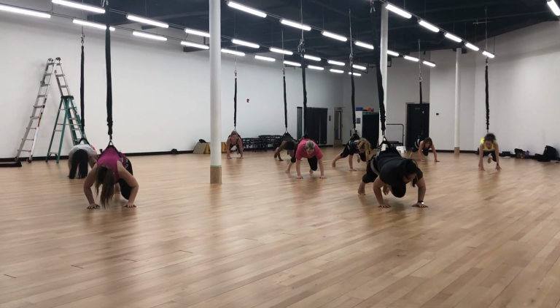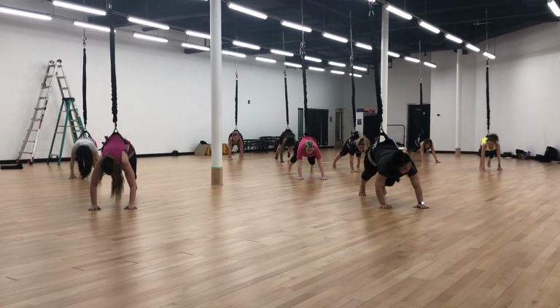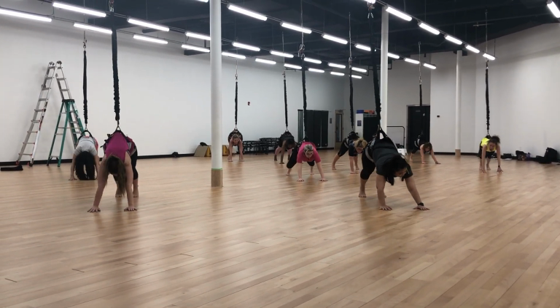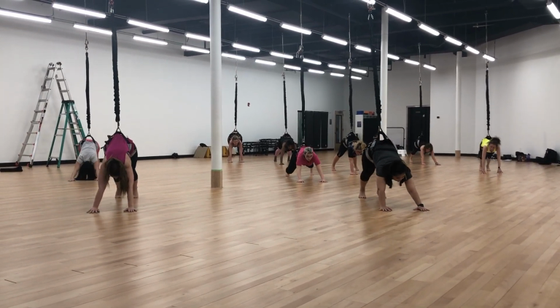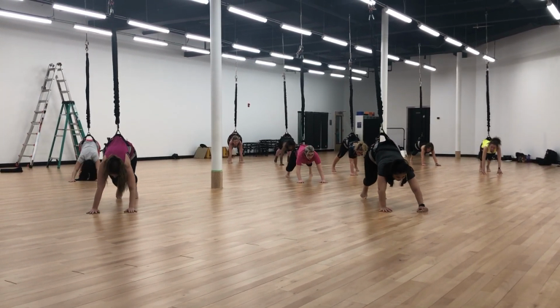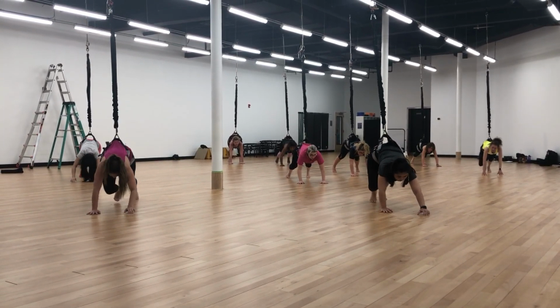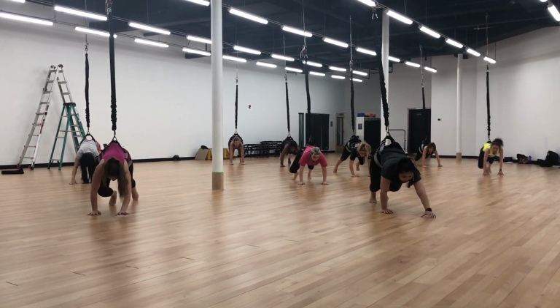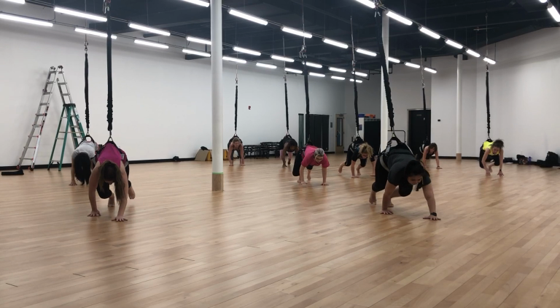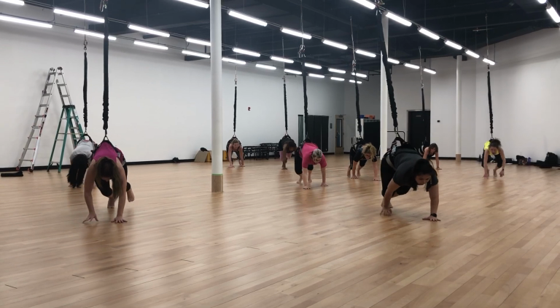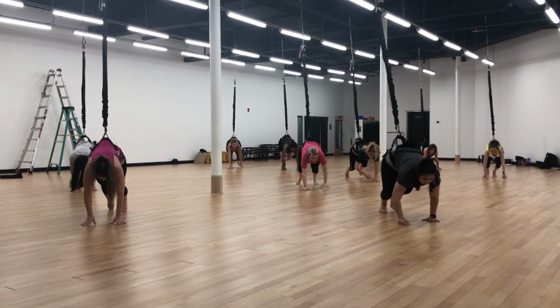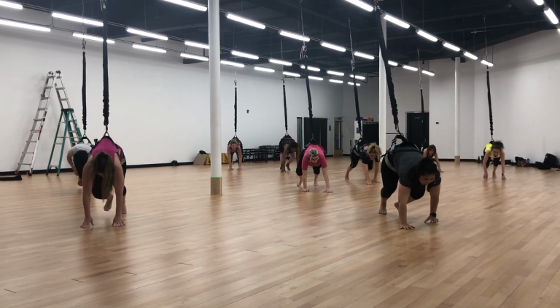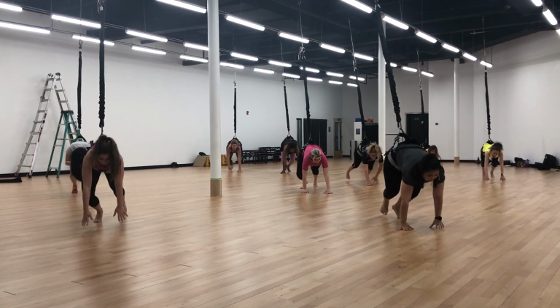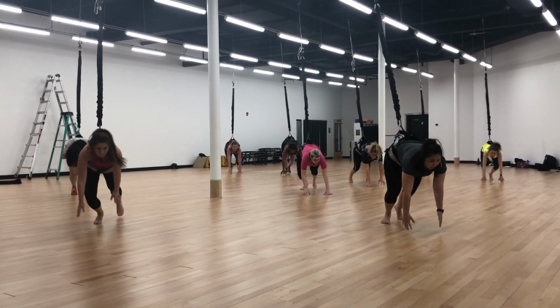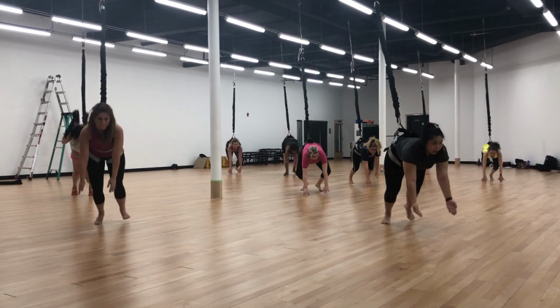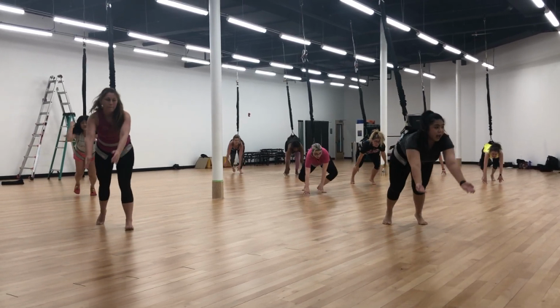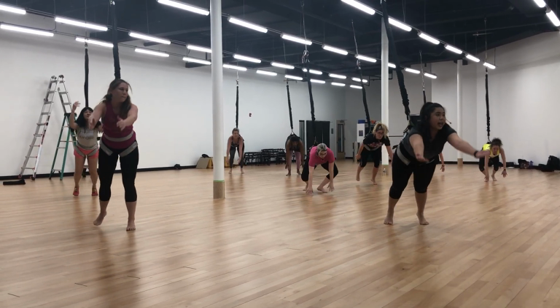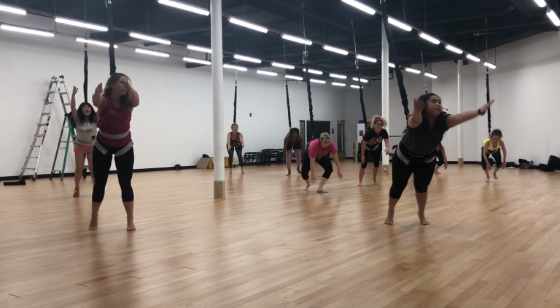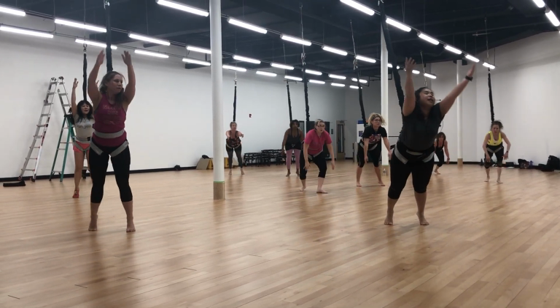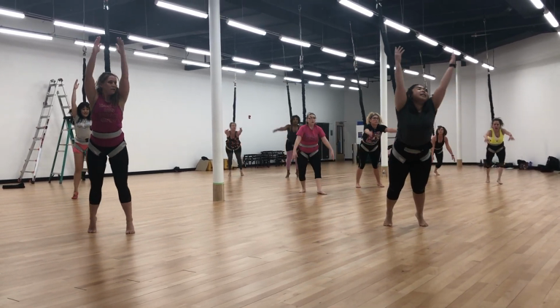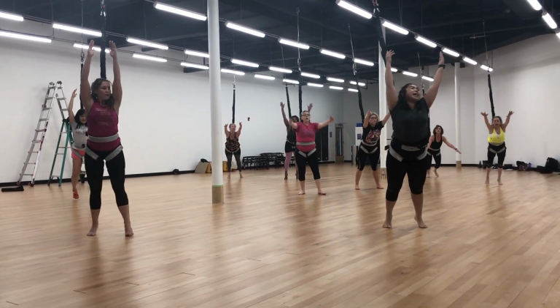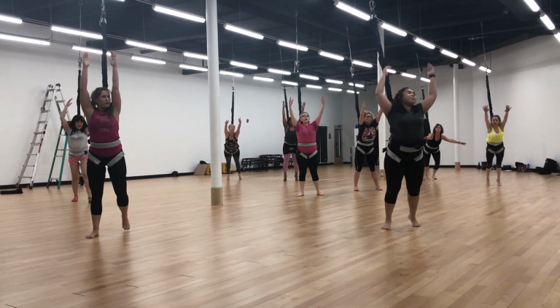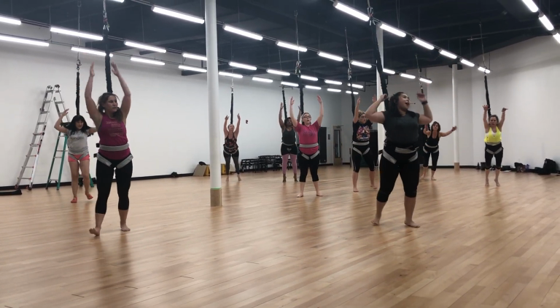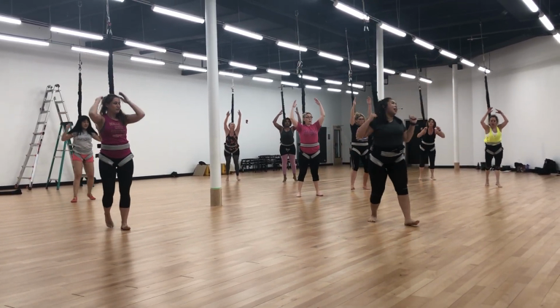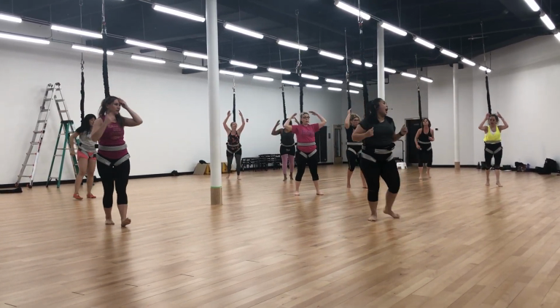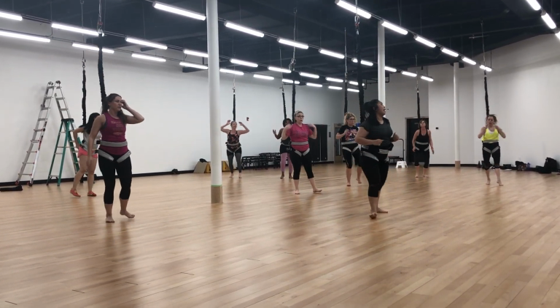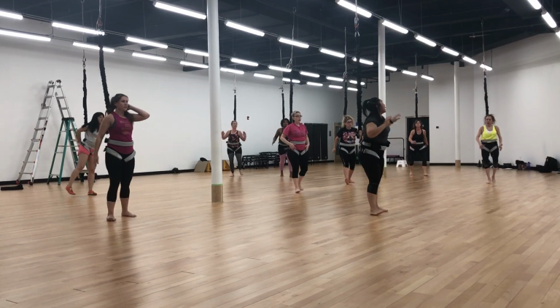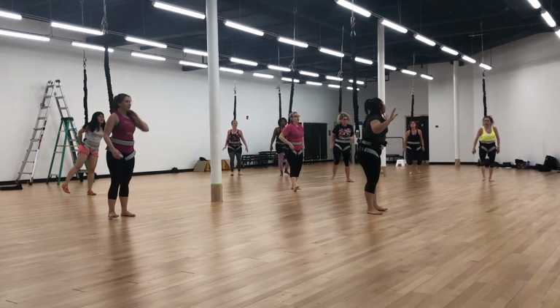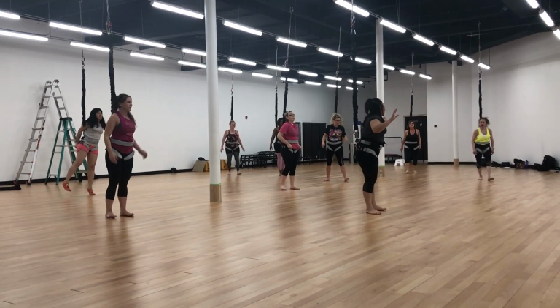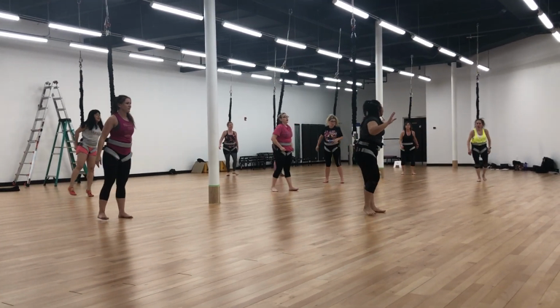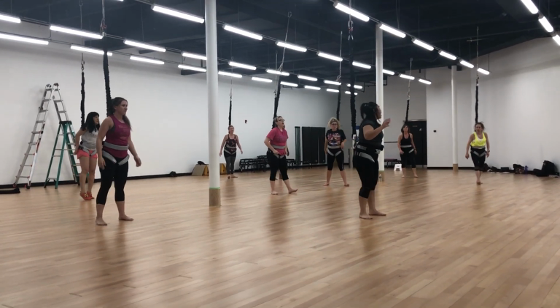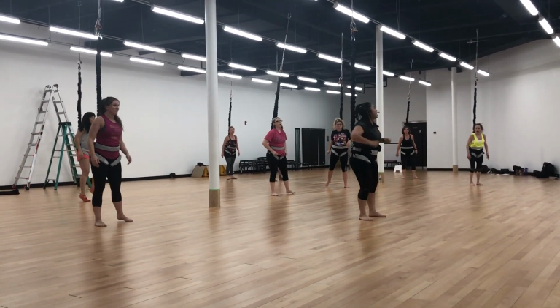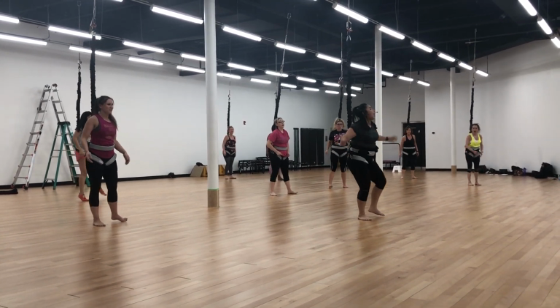And one more move. Walk, follow. Throw your body up. Take a big round. Start with your hands. Ready to go.